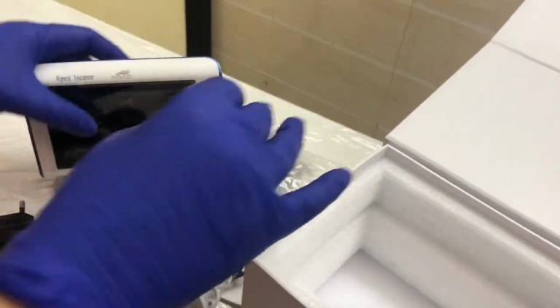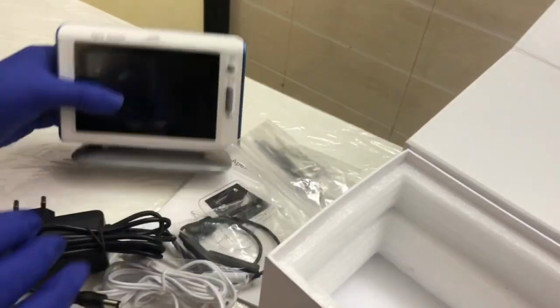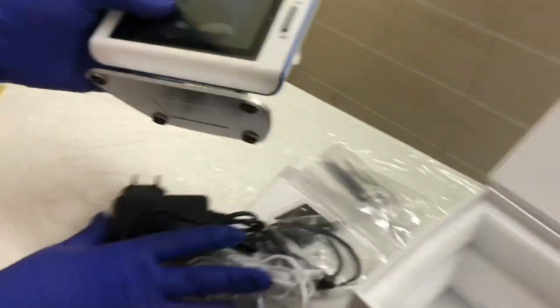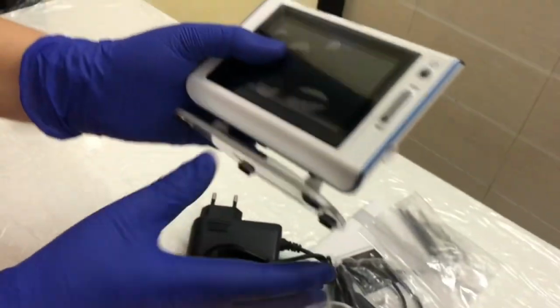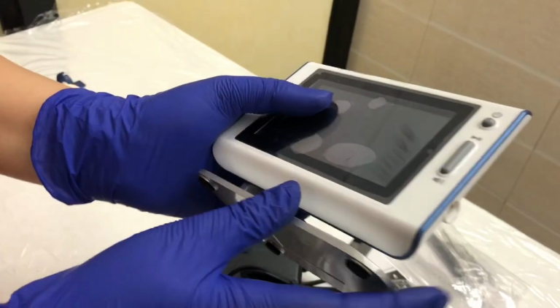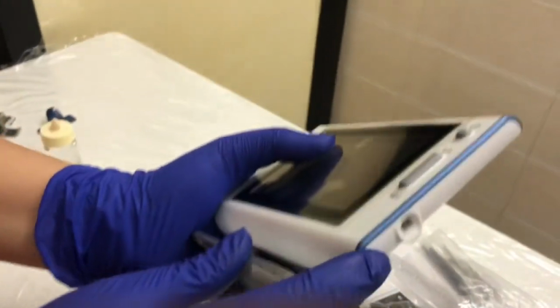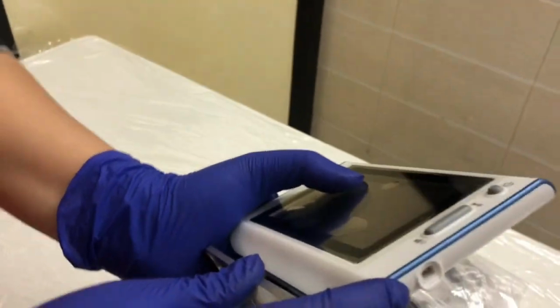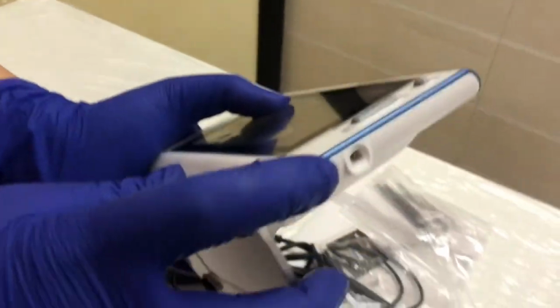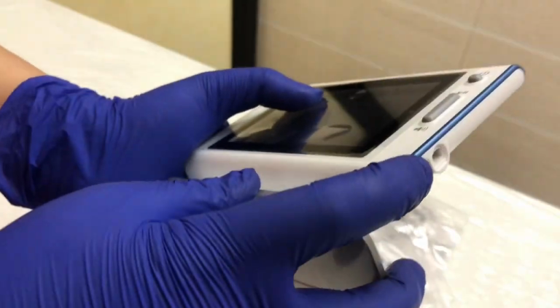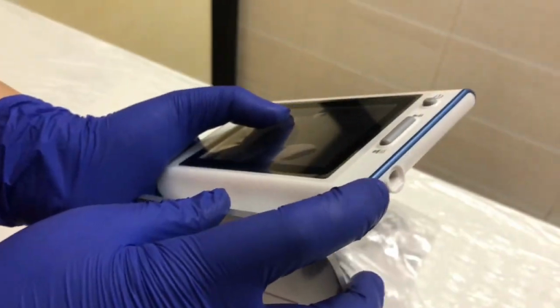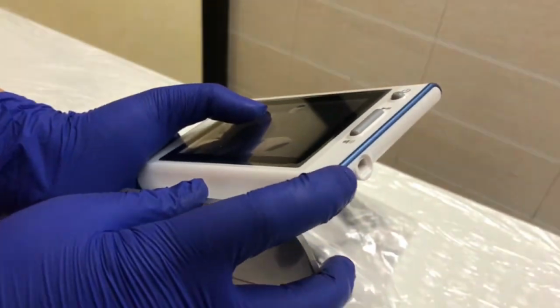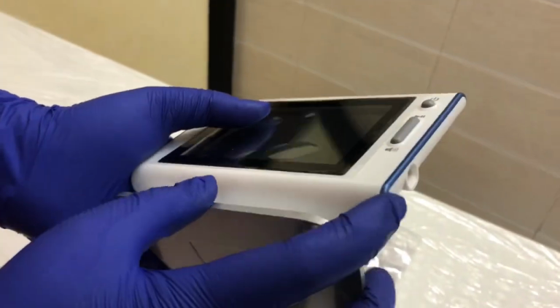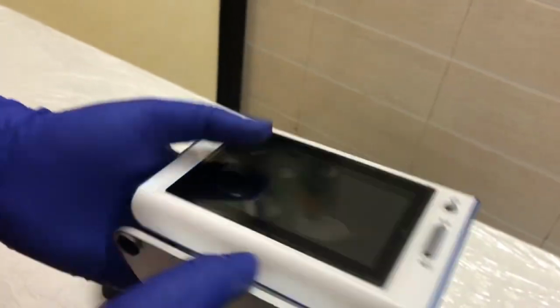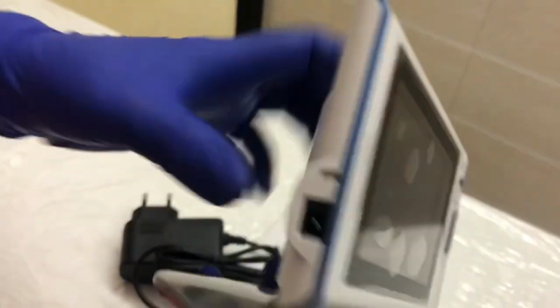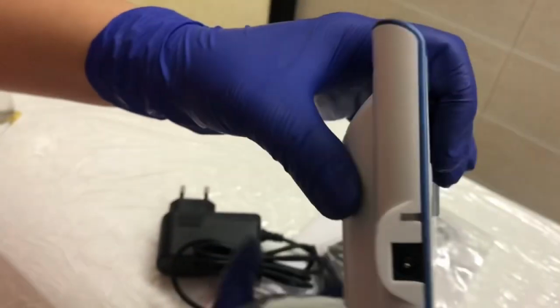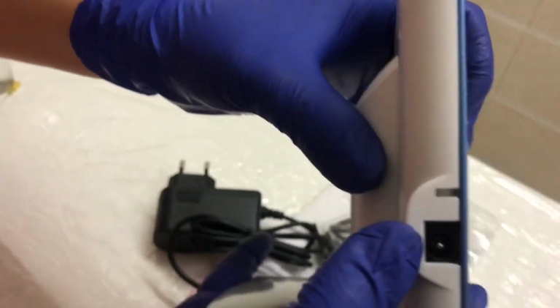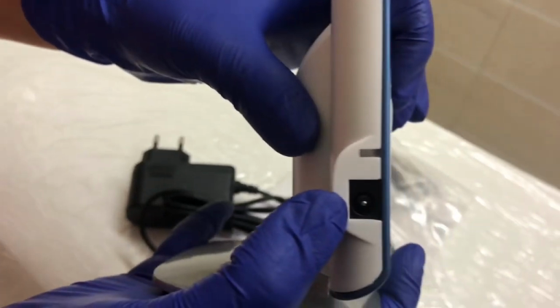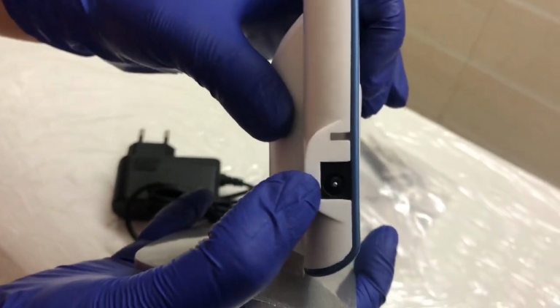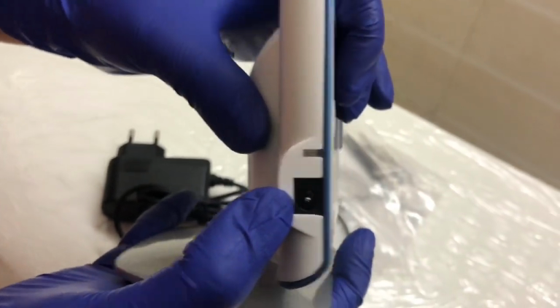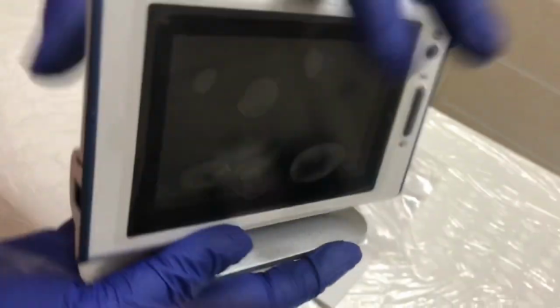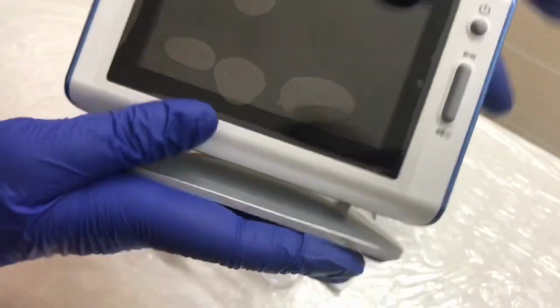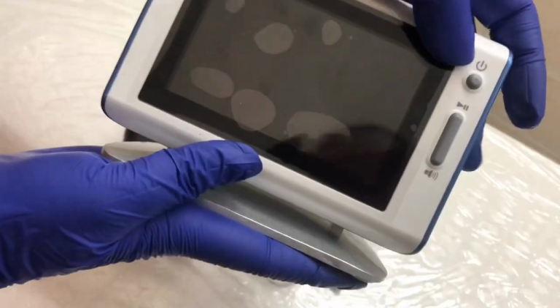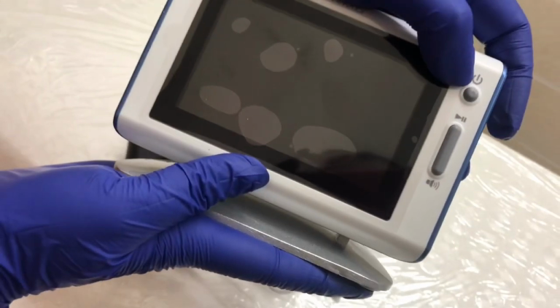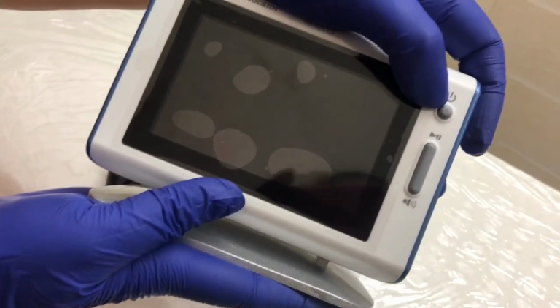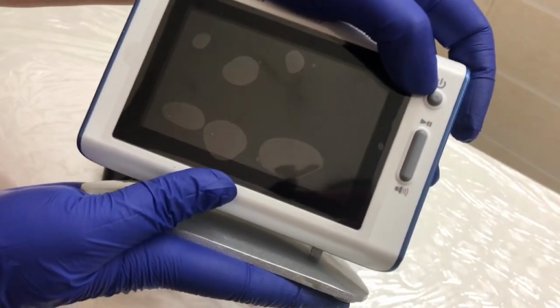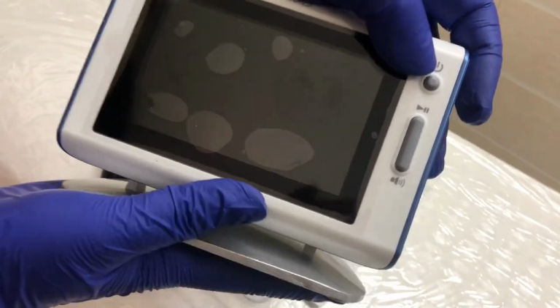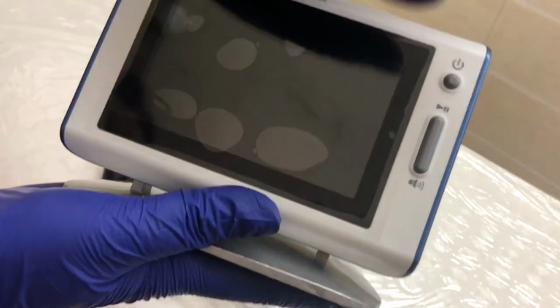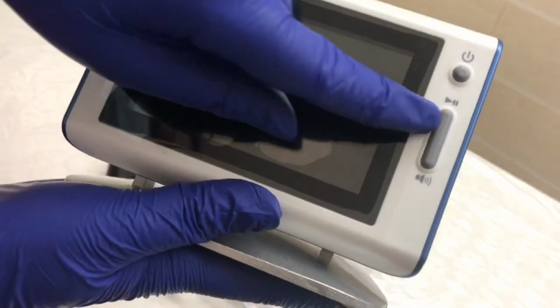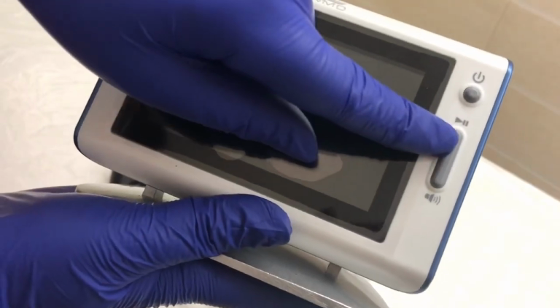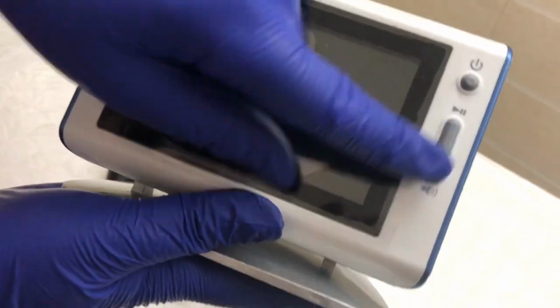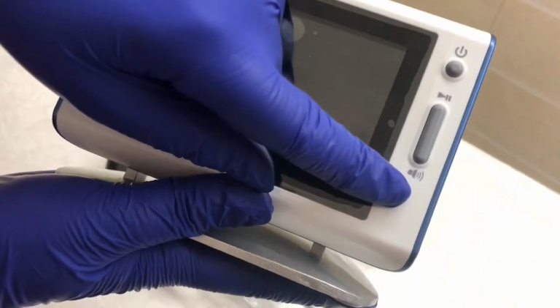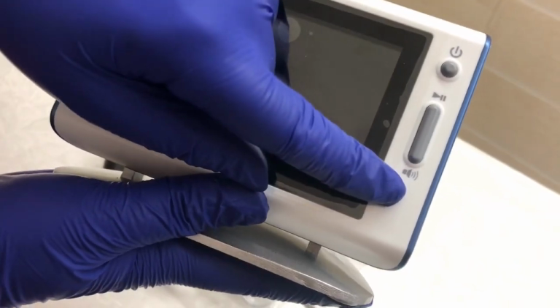Let me tell you about the LCD screen. You can see here: this is the measuring wire socket, this is the socket for the adapter, this is your power on/off button, this is your display button, and this is your sound button.